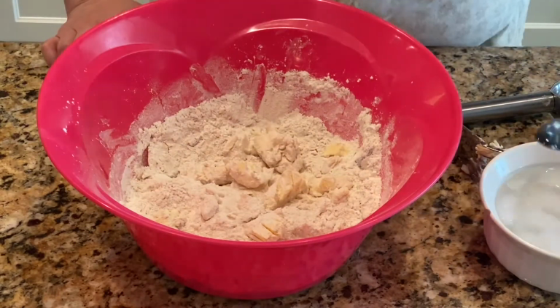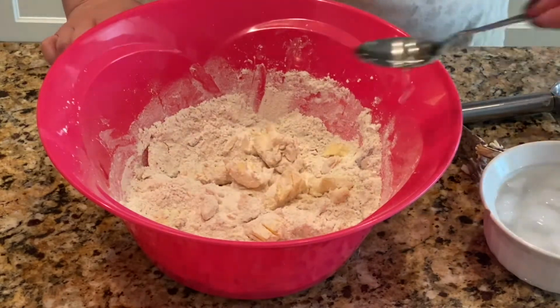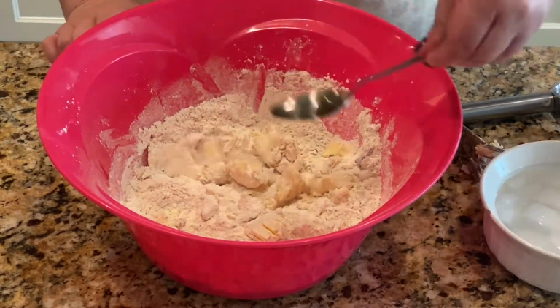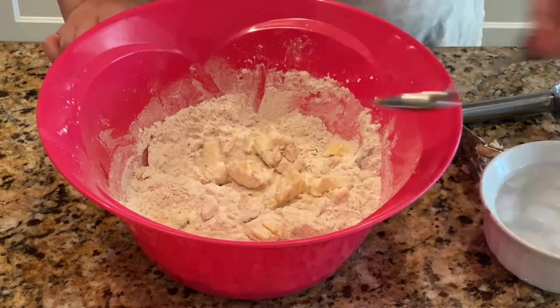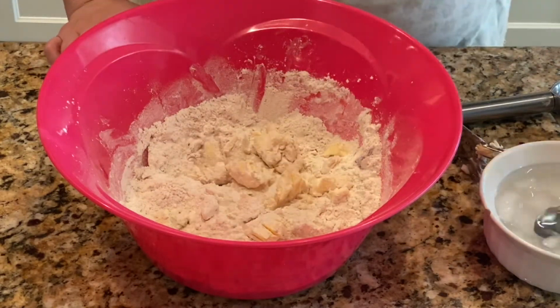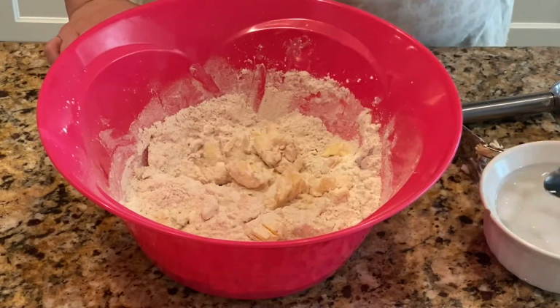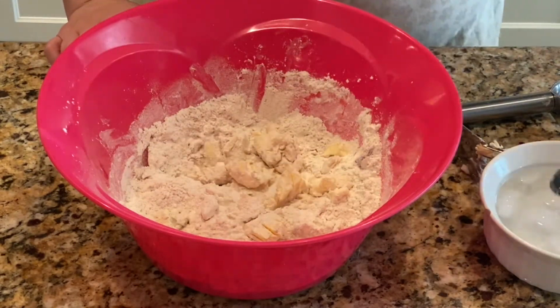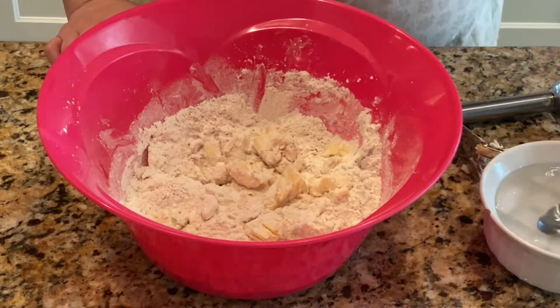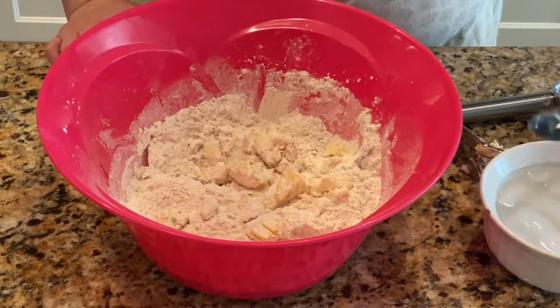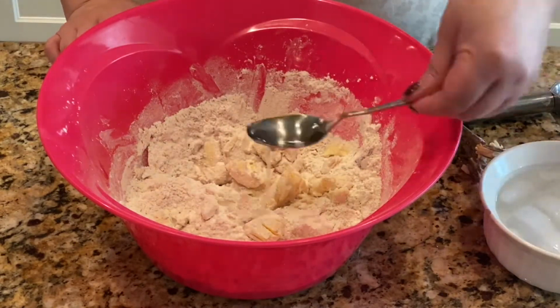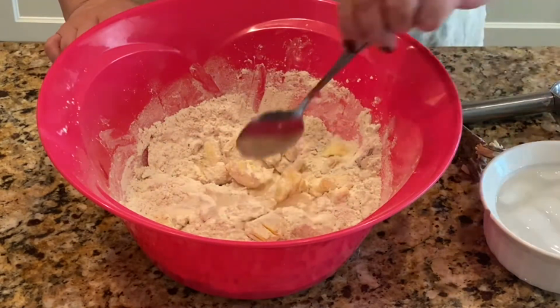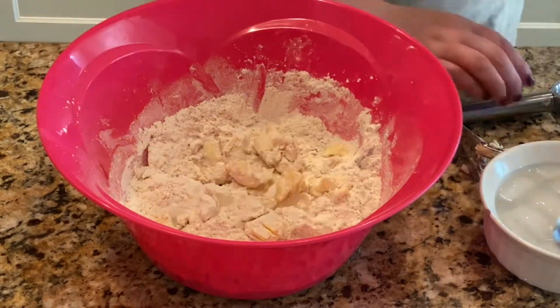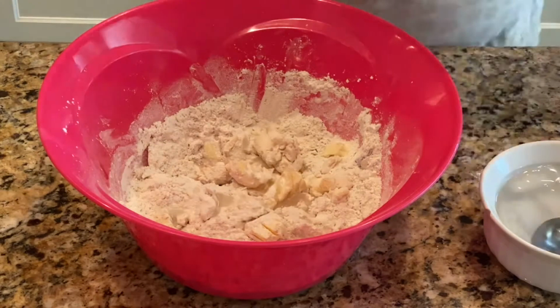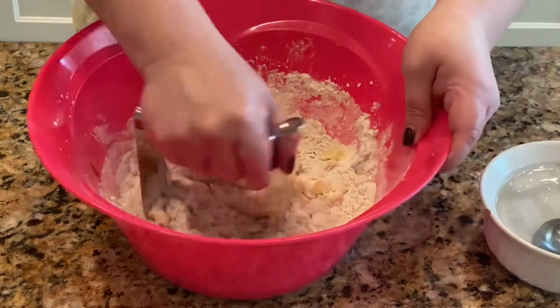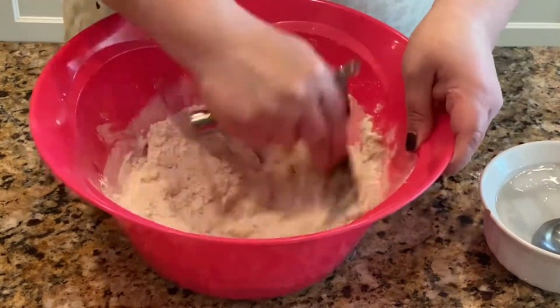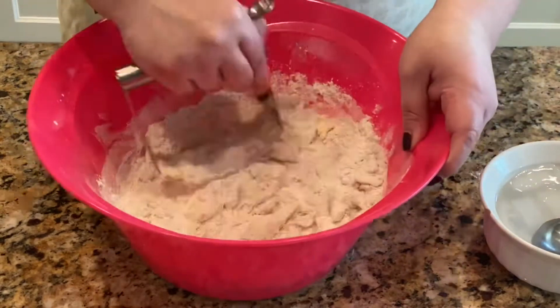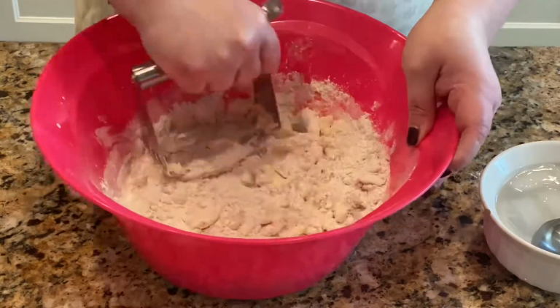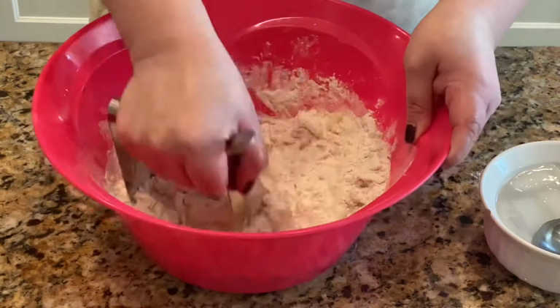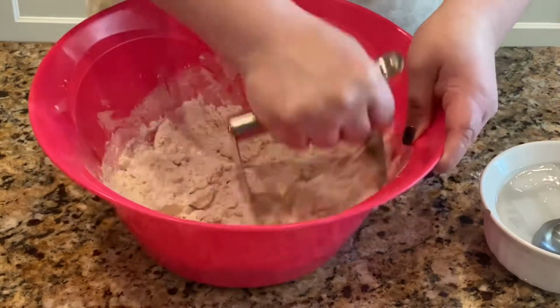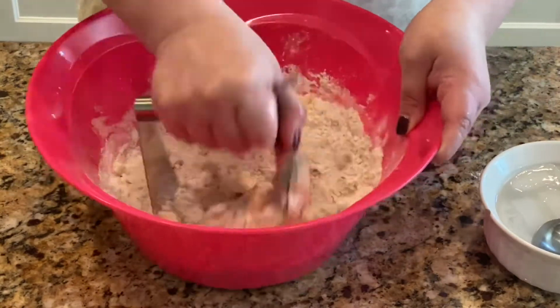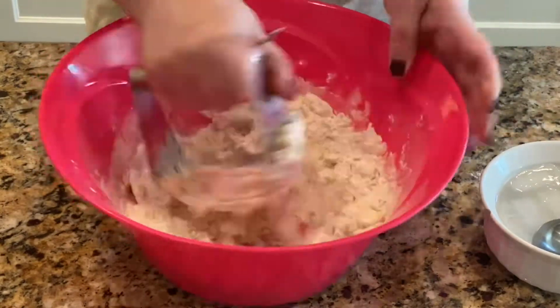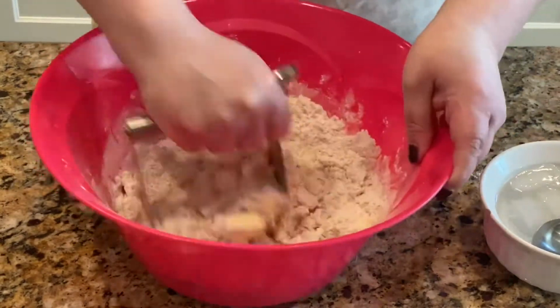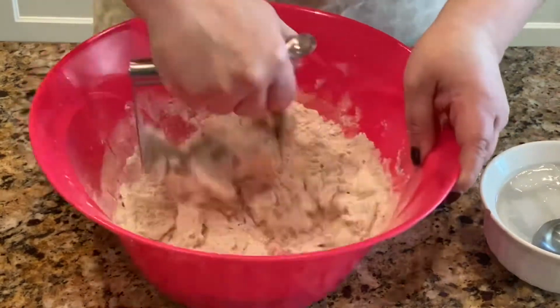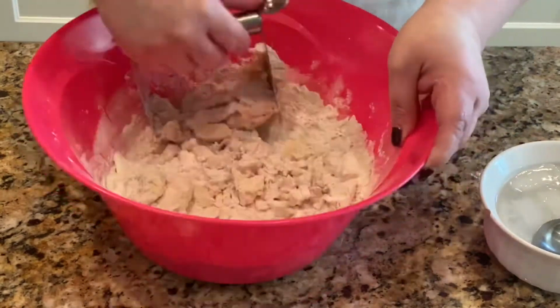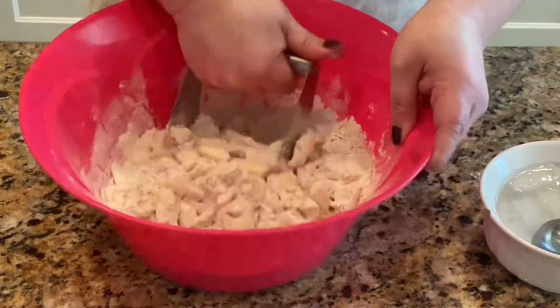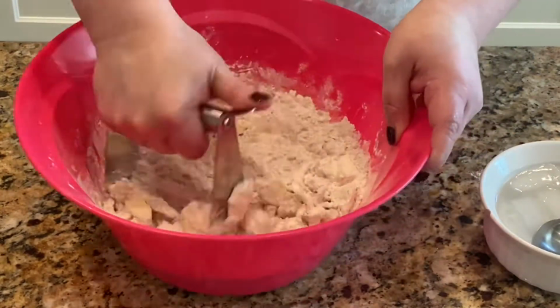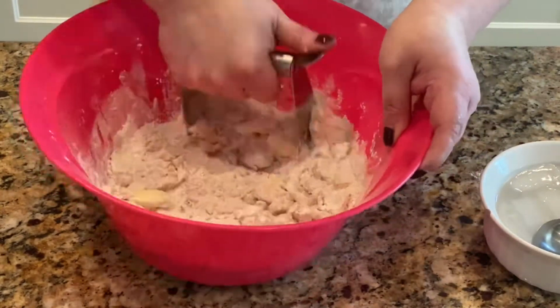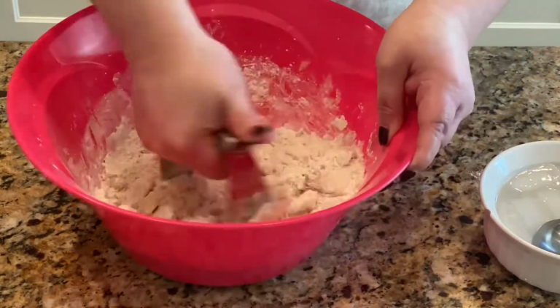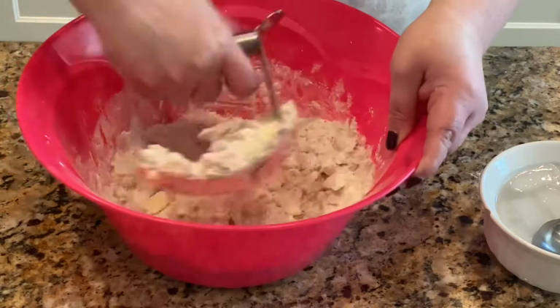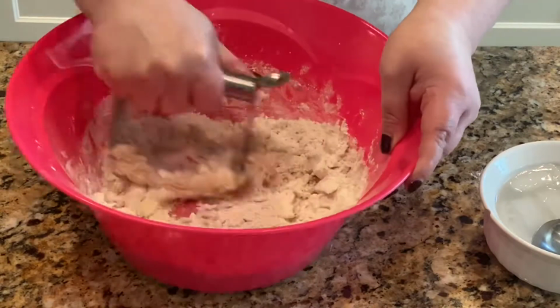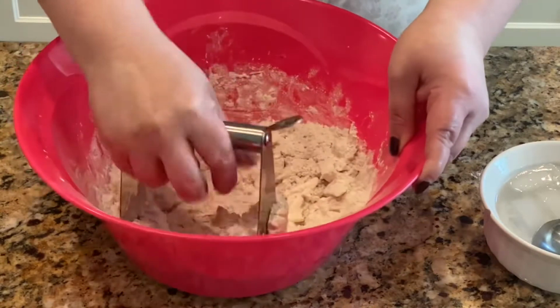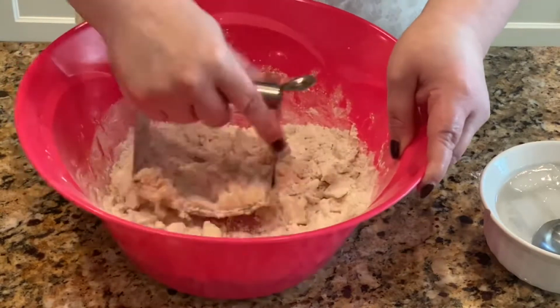As you're mixing it, go ahead and add your tablespoons of ice-cold water. Just add one or two at a time — you don't want it to get too mushy.